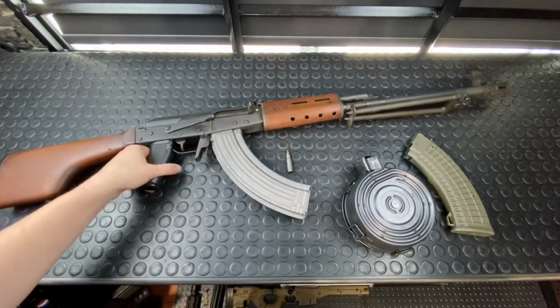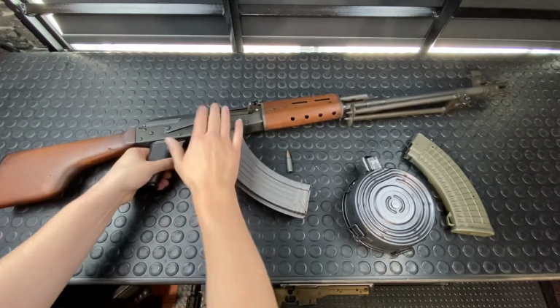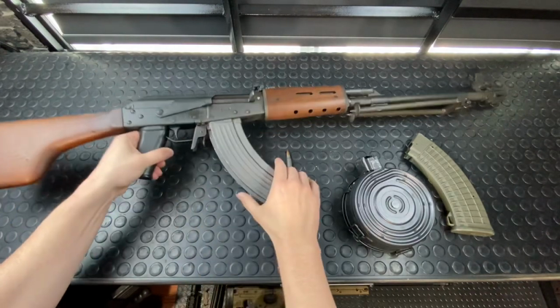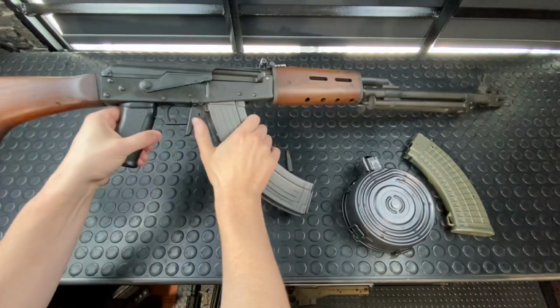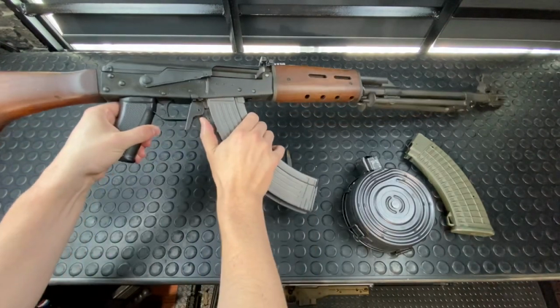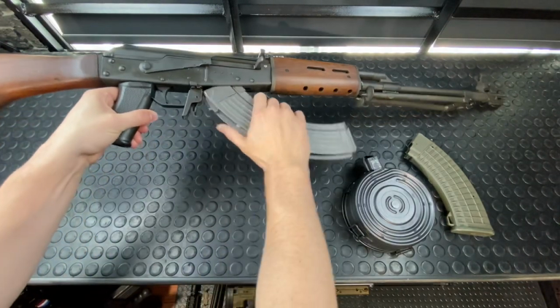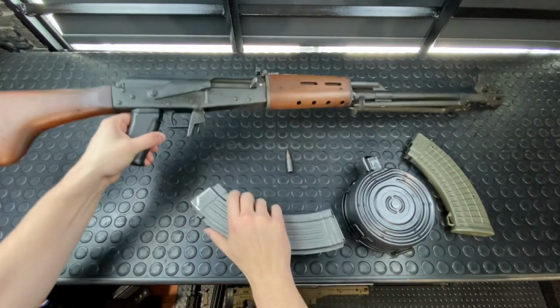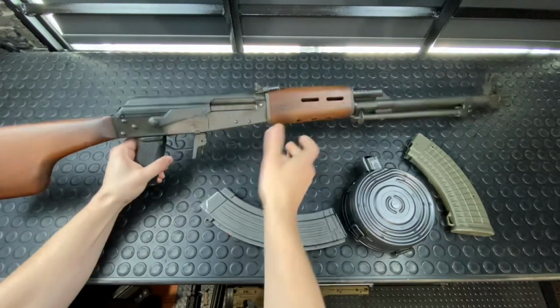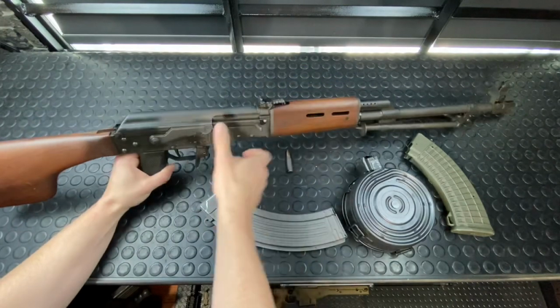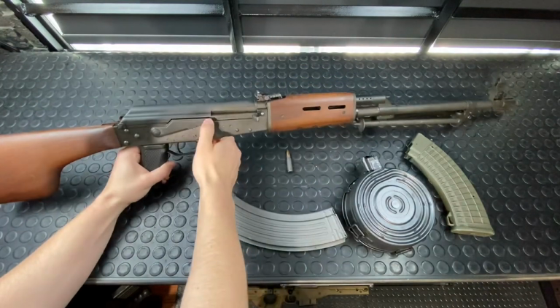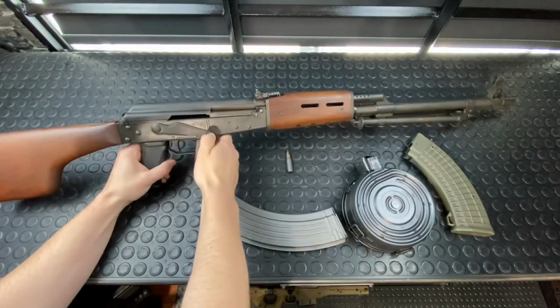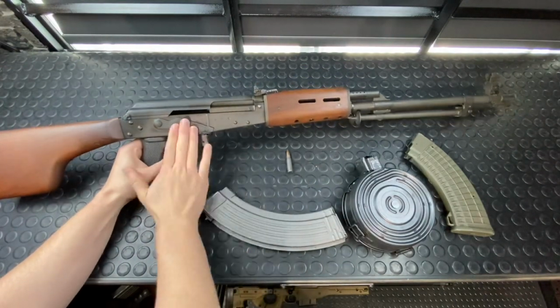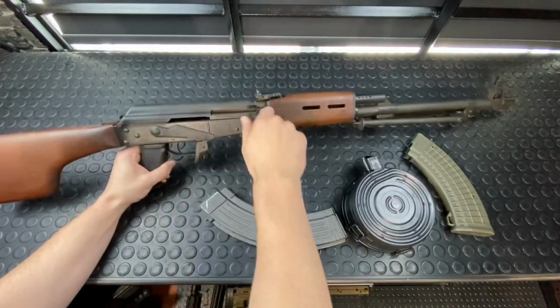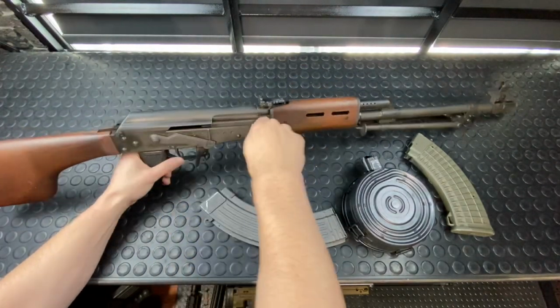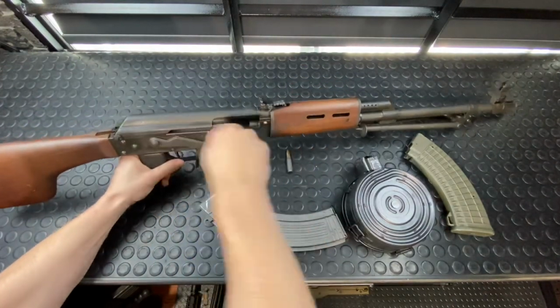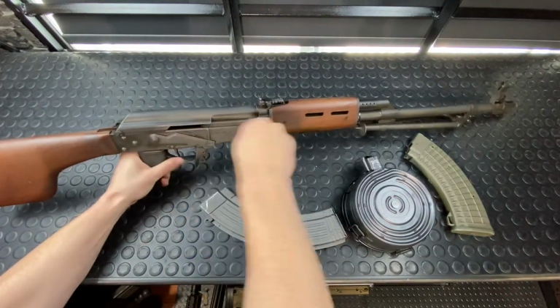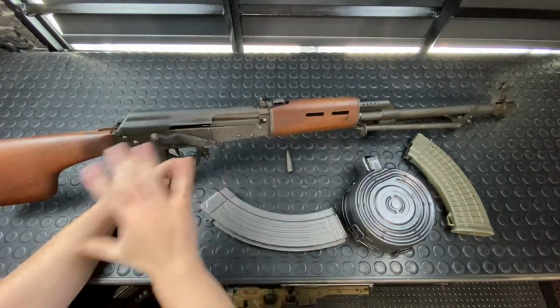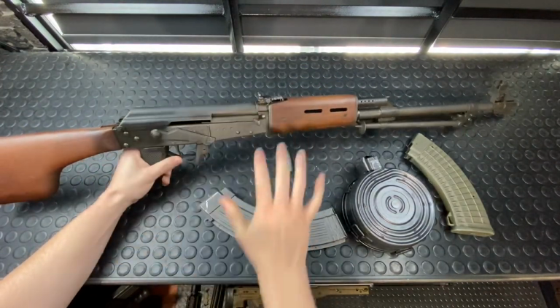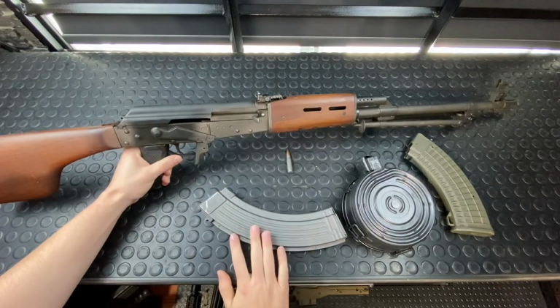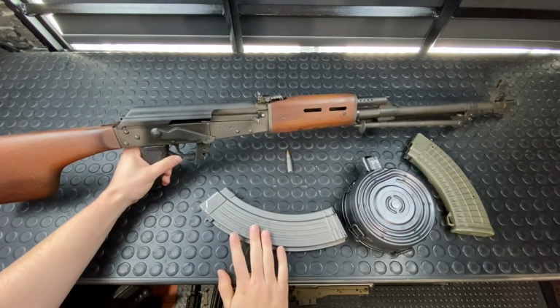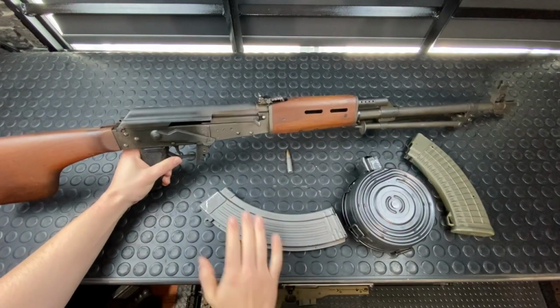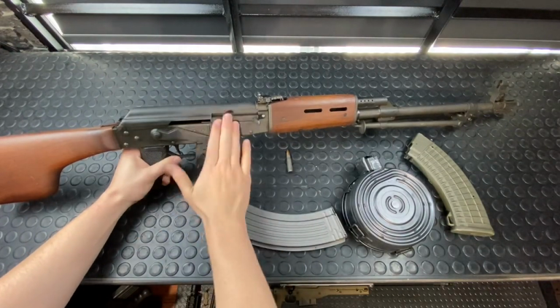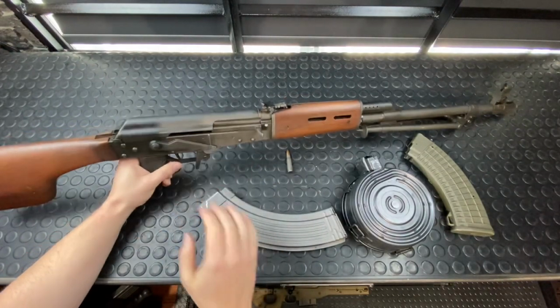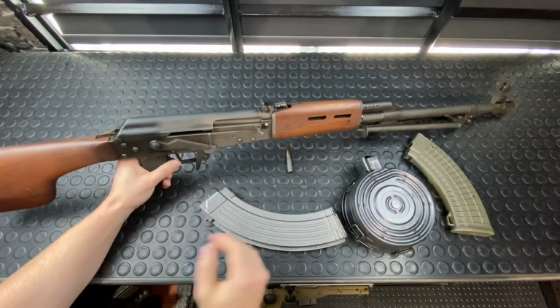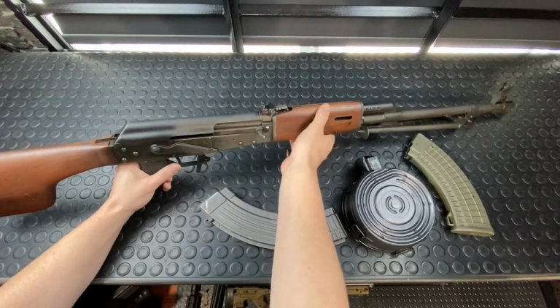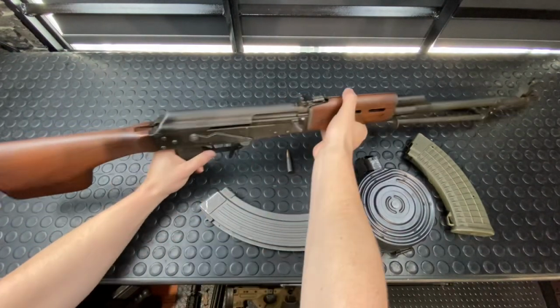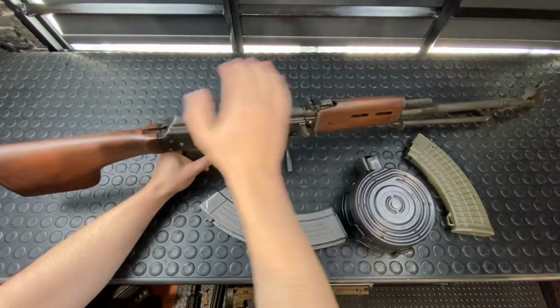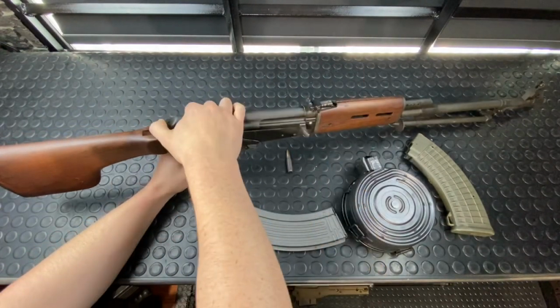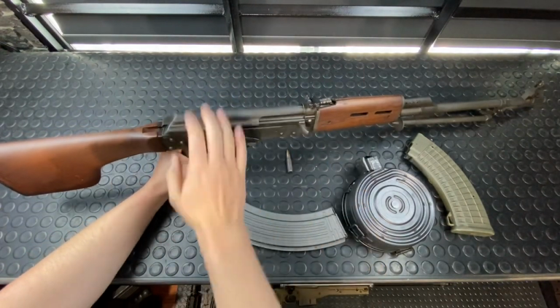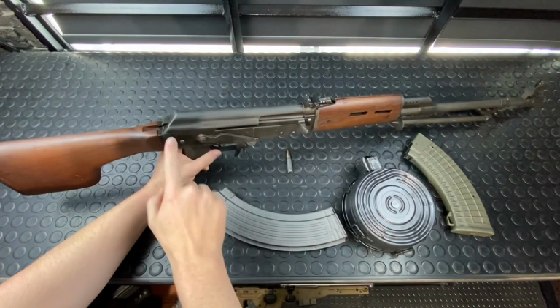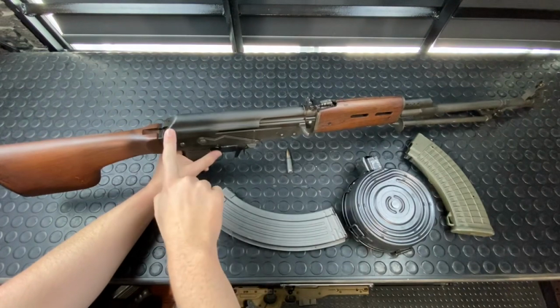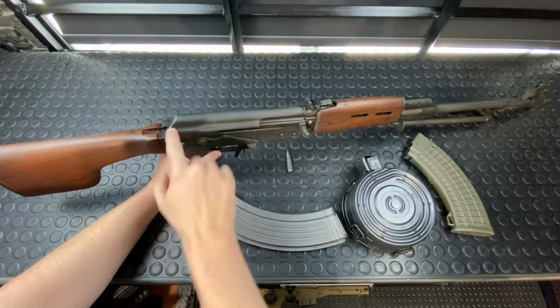So when we take this thing apart, it's actually going to be just like a Galil. We've got that AK safety, AK bolt, all that good stuff. We're clear, by the way. When you come back here, the dust cover fits quite a bit more snug.